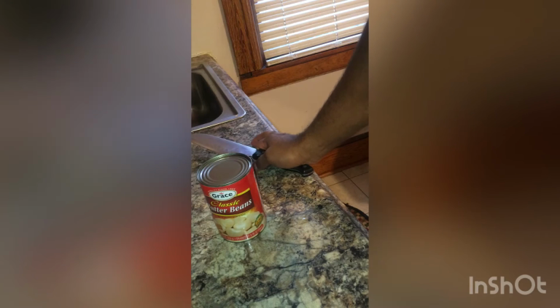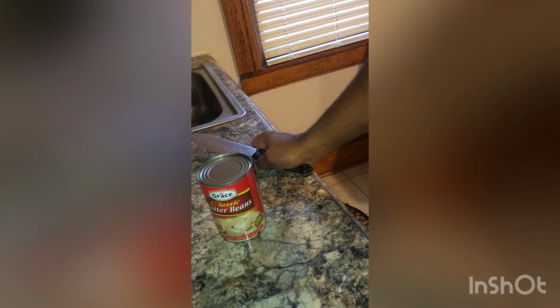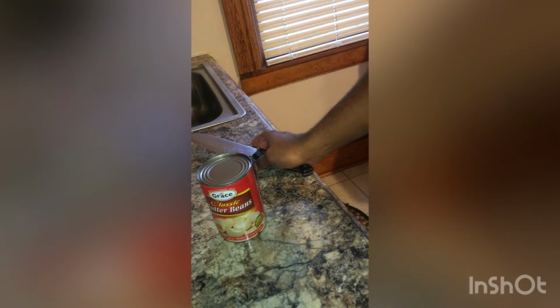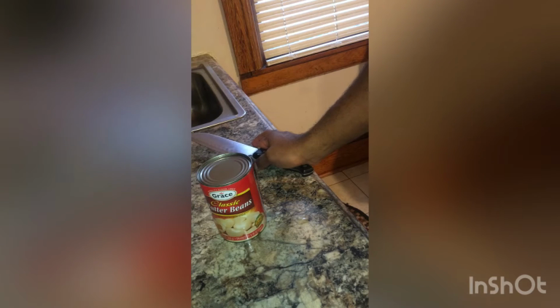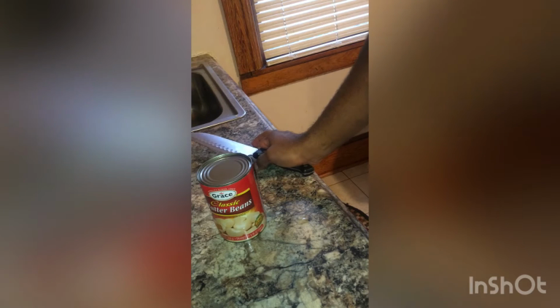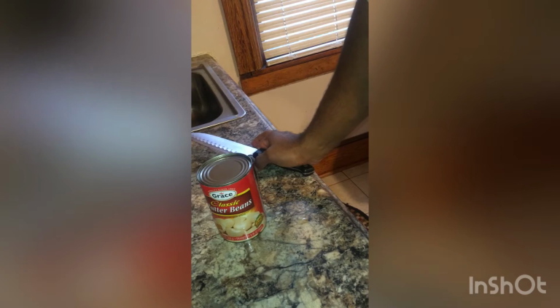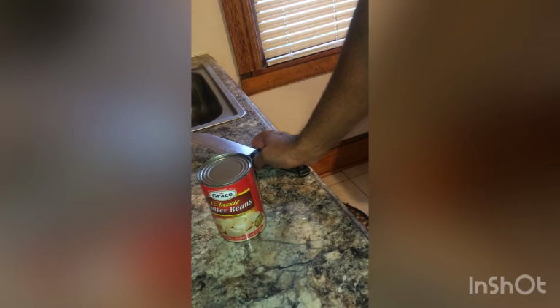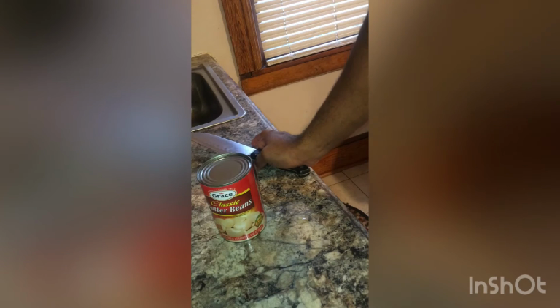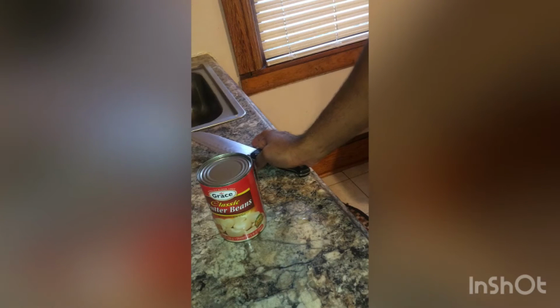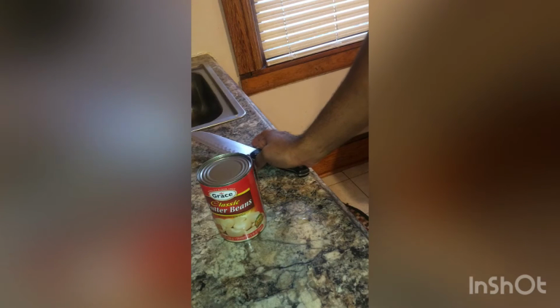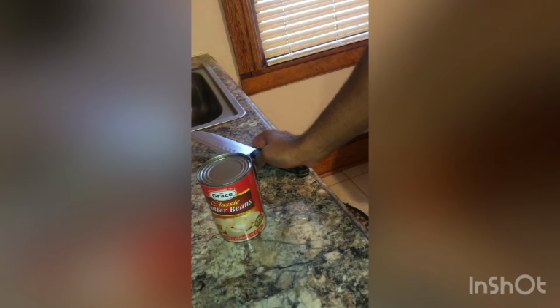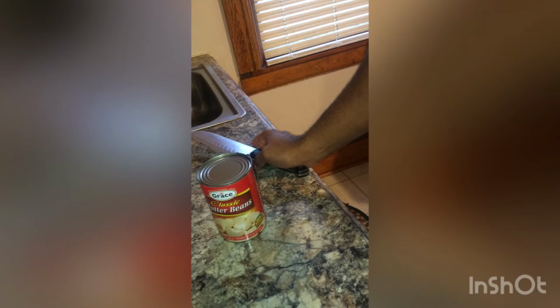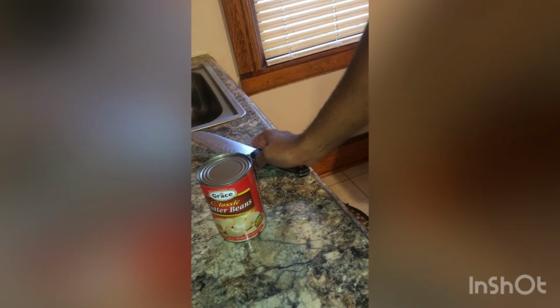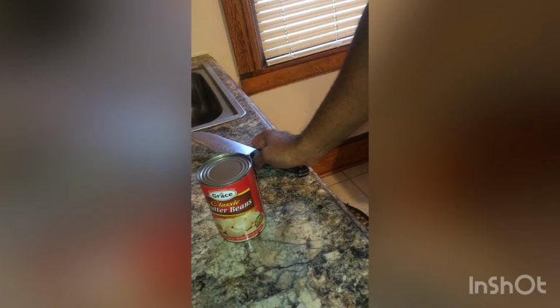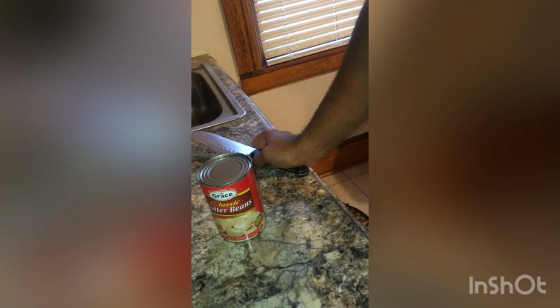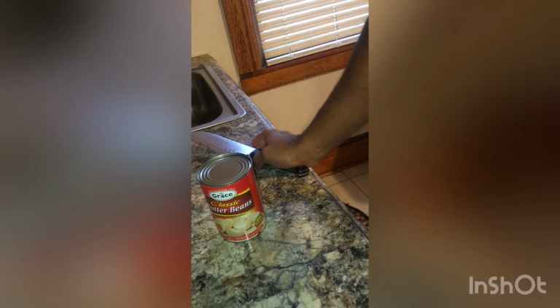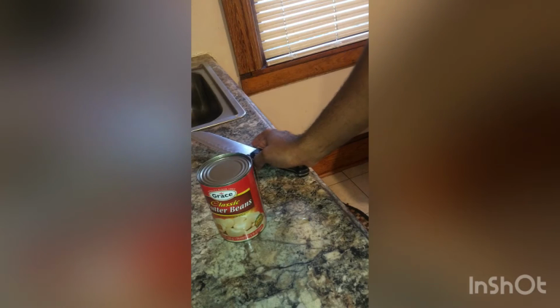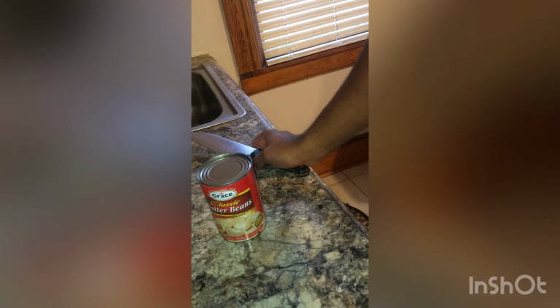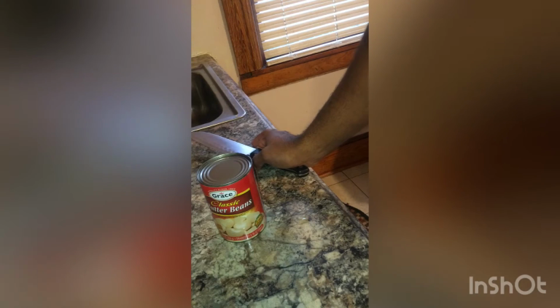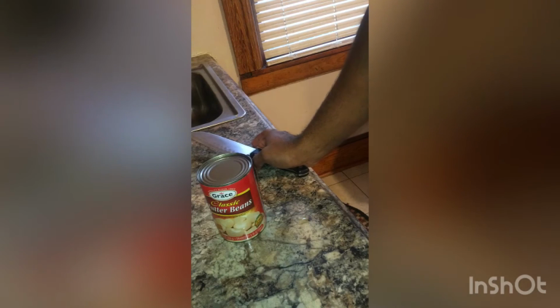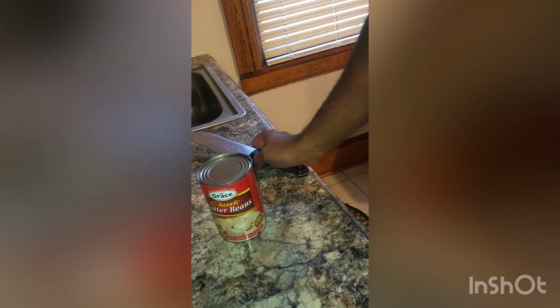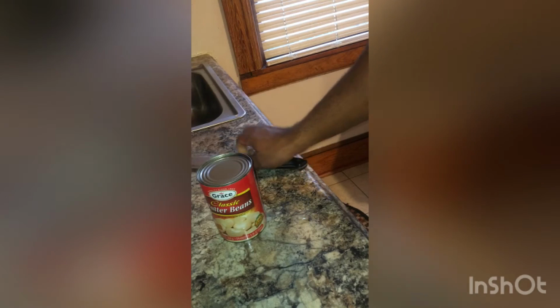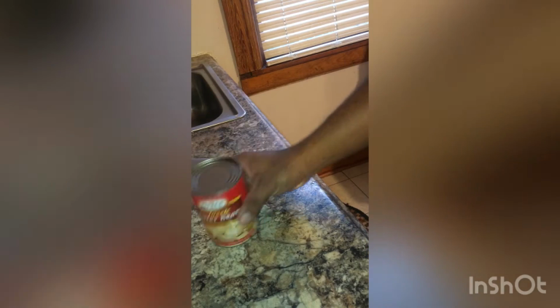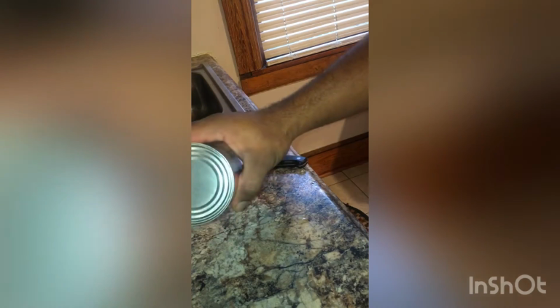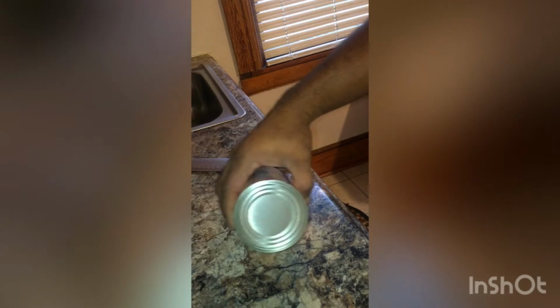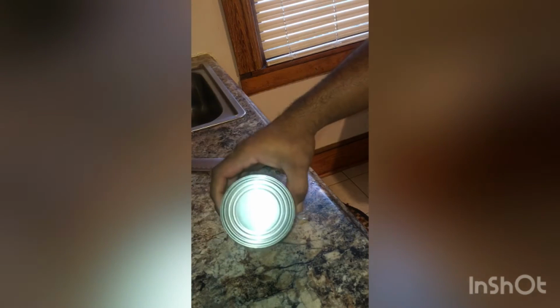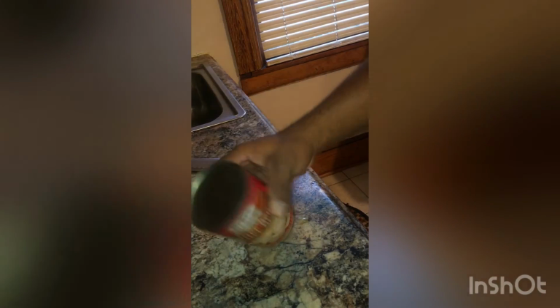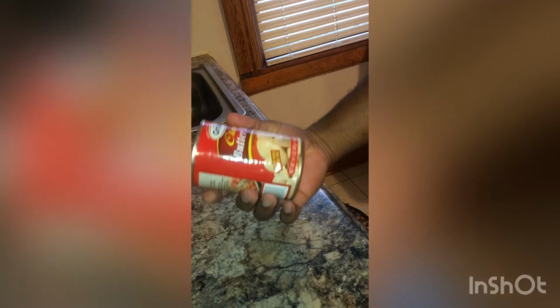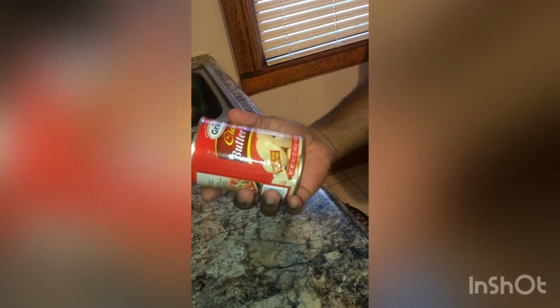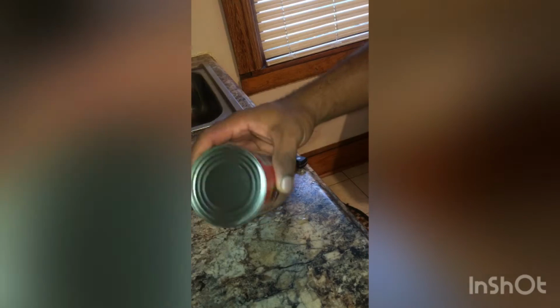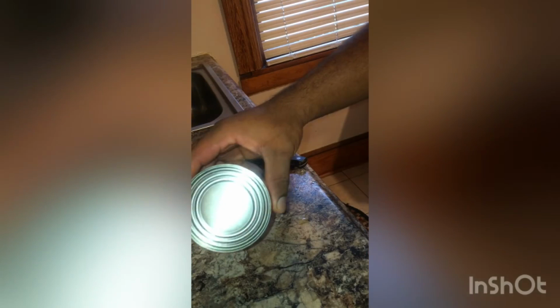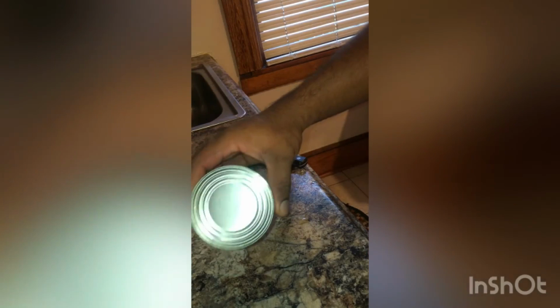All right guys, so on today's video we're going to open a can without a can opener. This is a quite simple and easy method. What we're going to do — take our can, yes, there we have it.